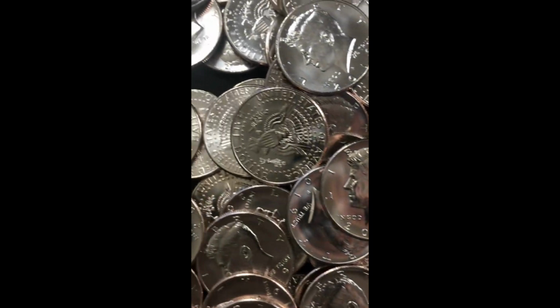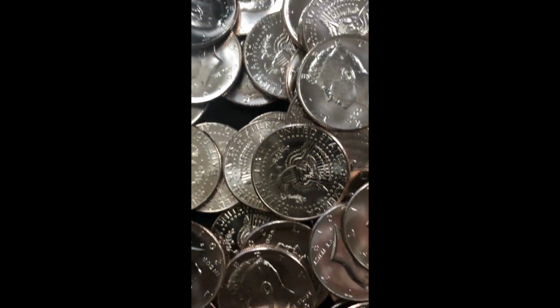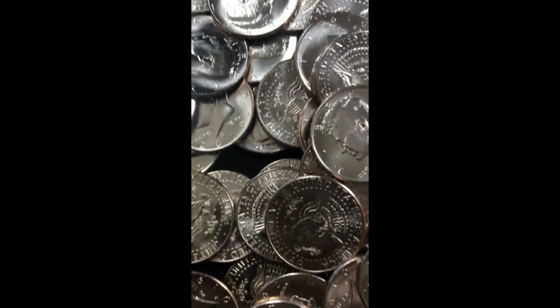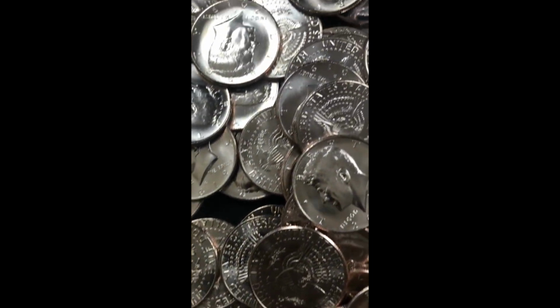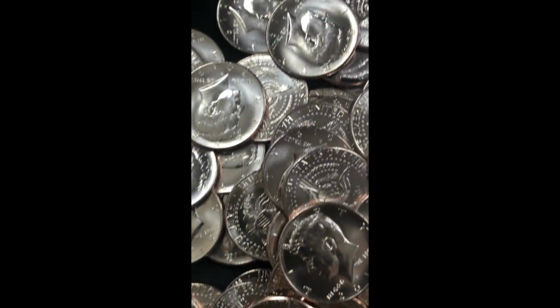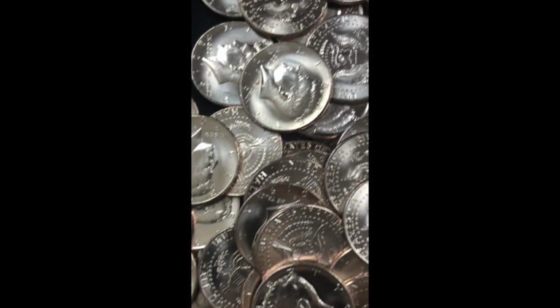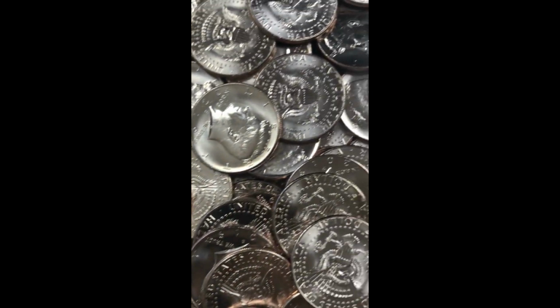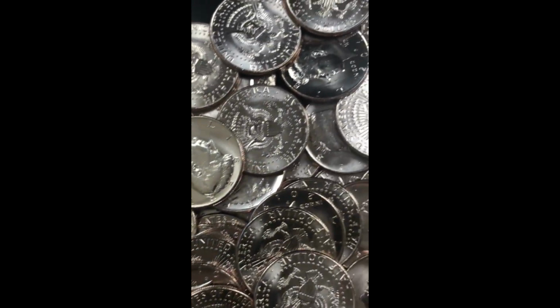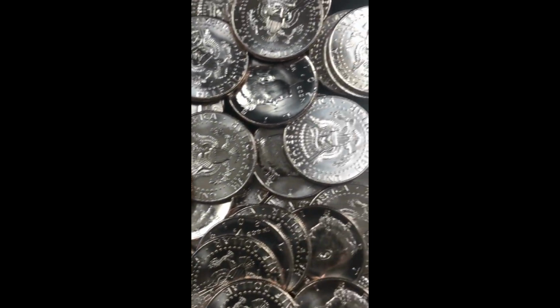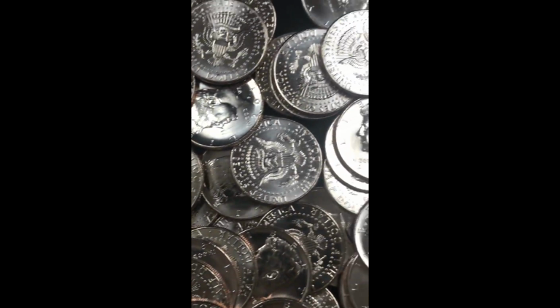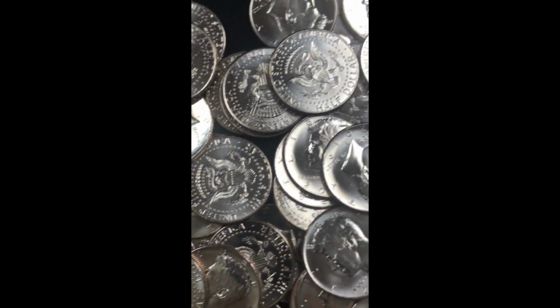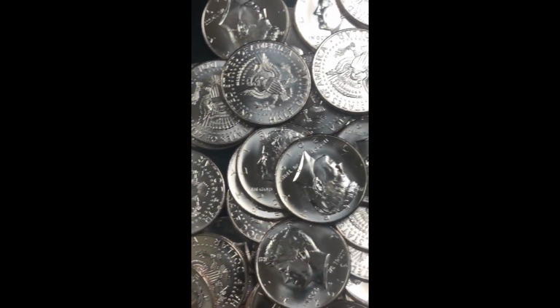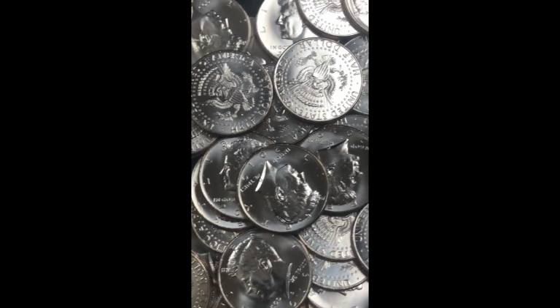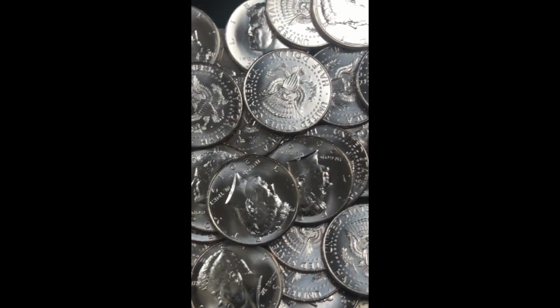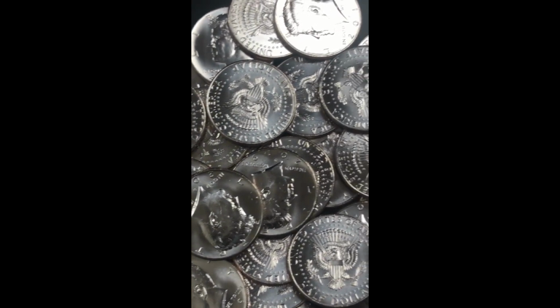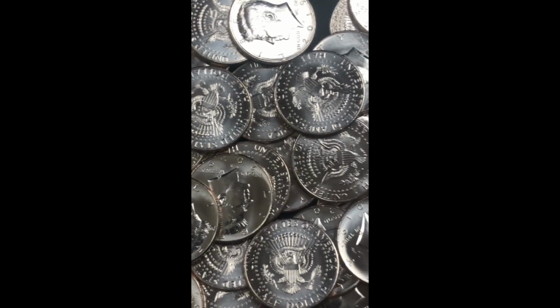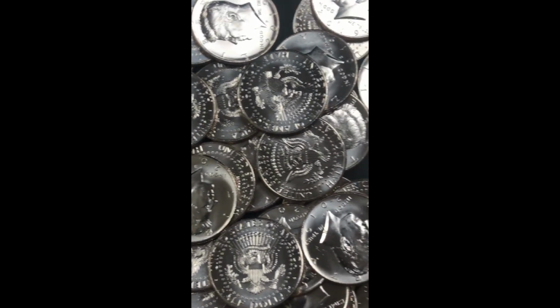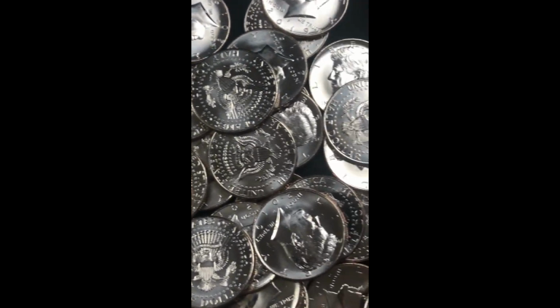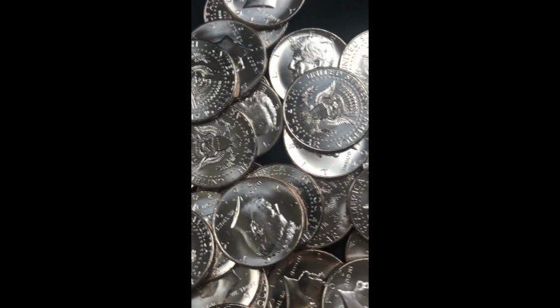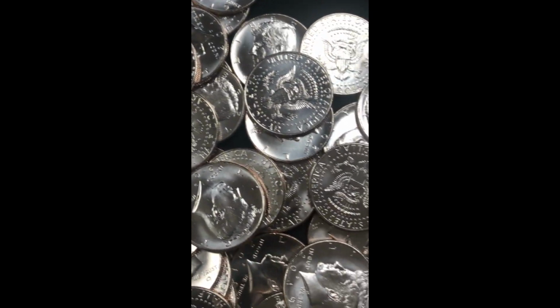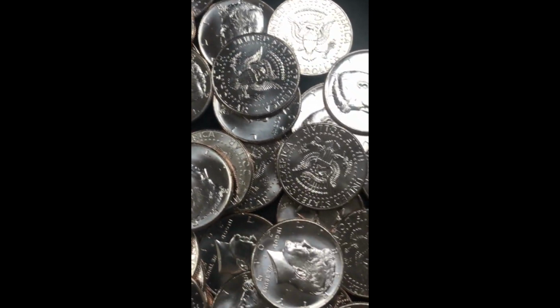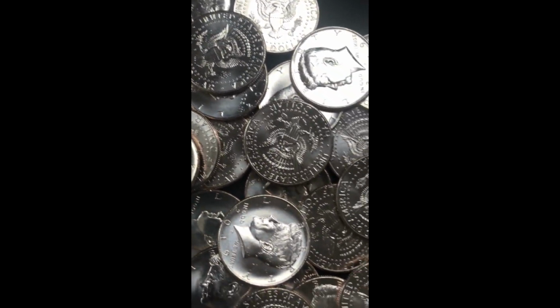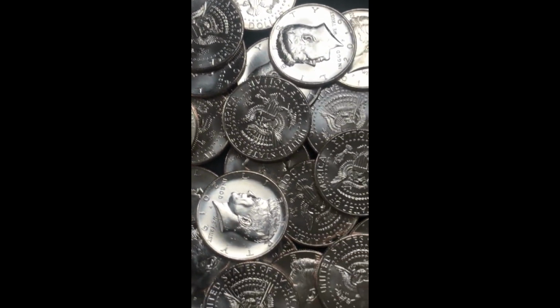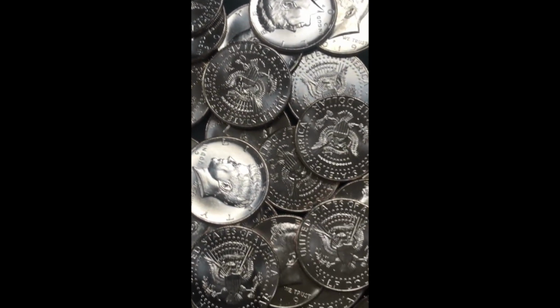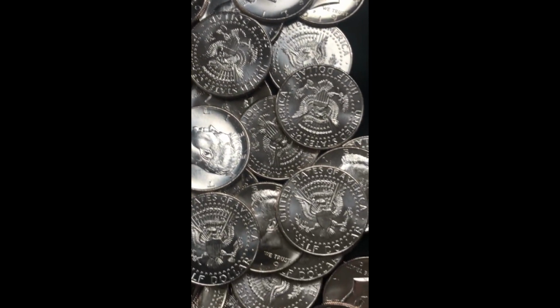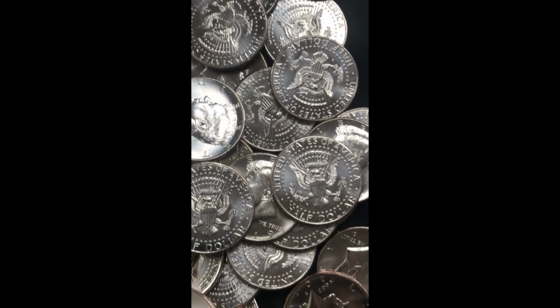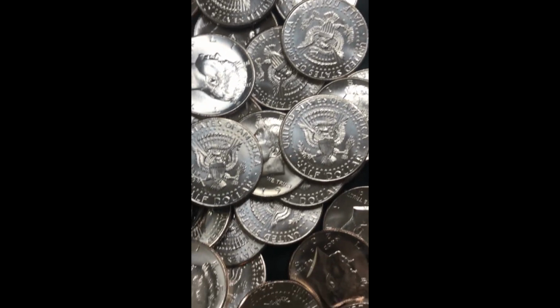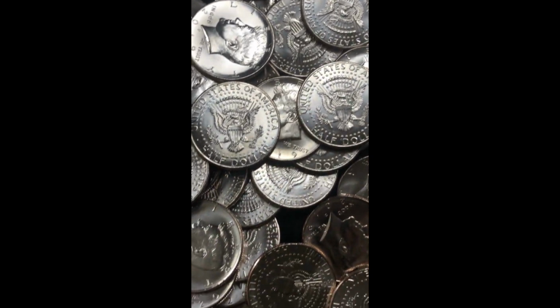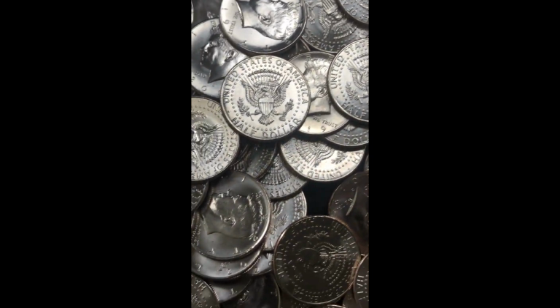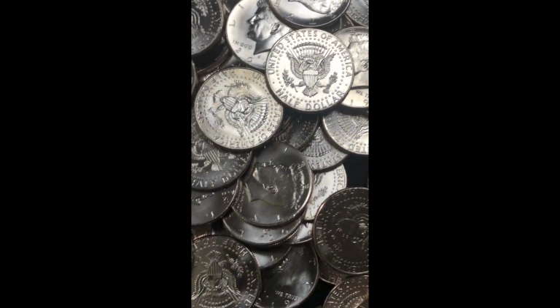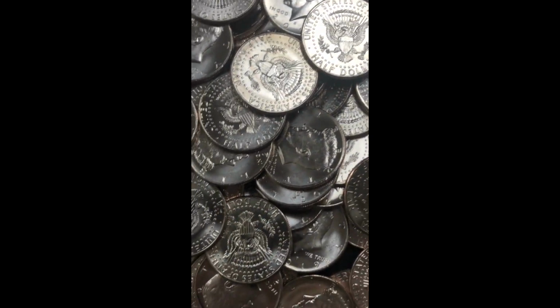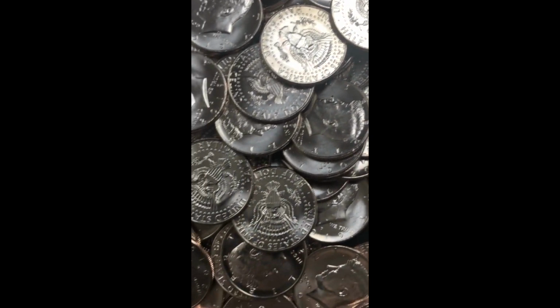I have 17 rolls that all contained 2019 BU half dollars. These are all NIFC, which means they're not intended for circulation. These half dollars were purchased by someone from the U.S. Mint and for some reason ended up re-rolled and back at the bank.